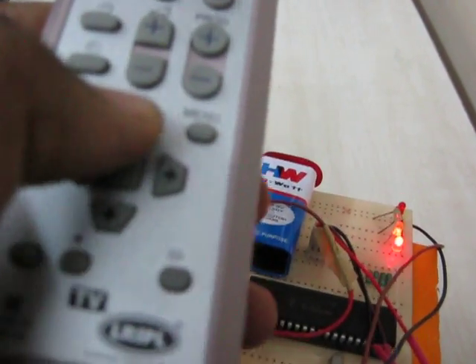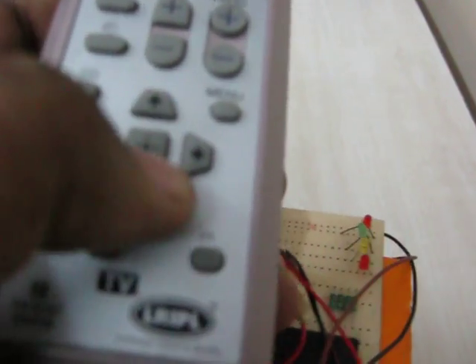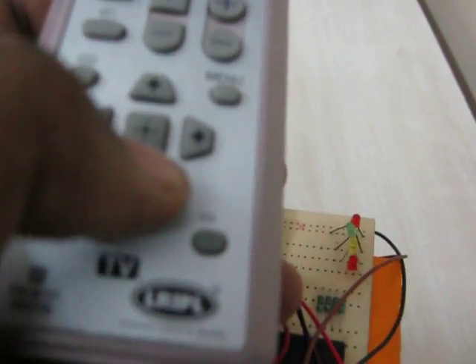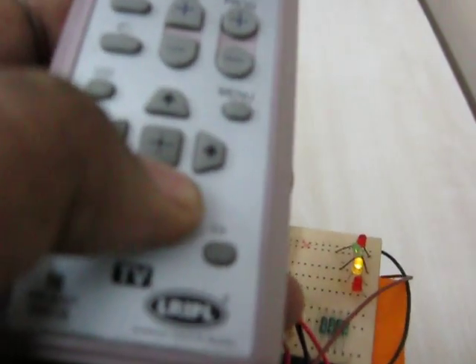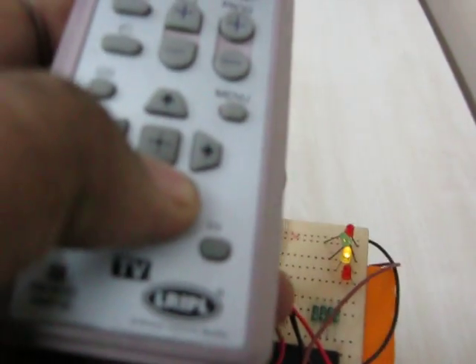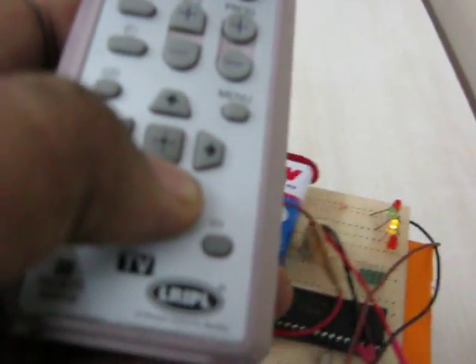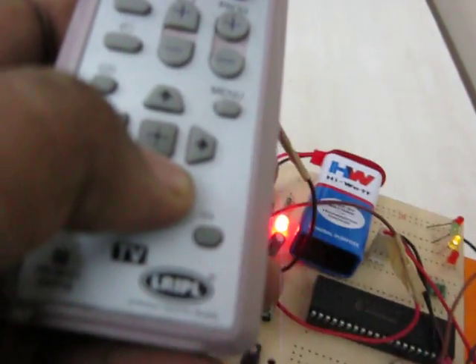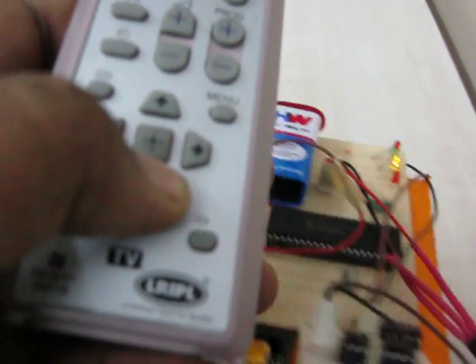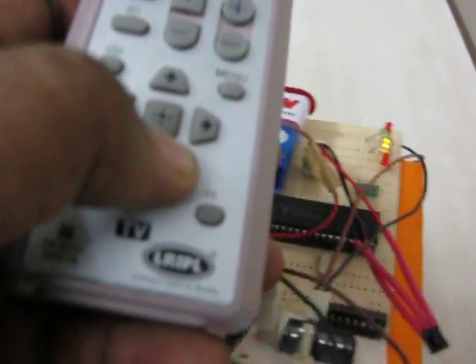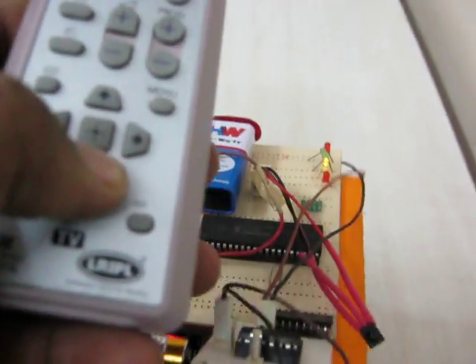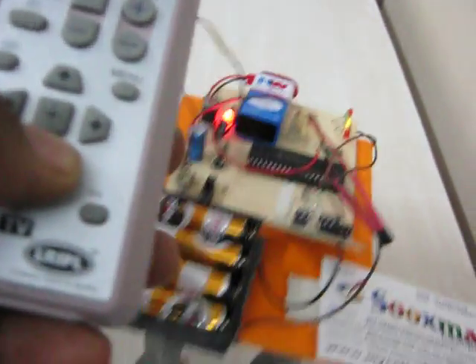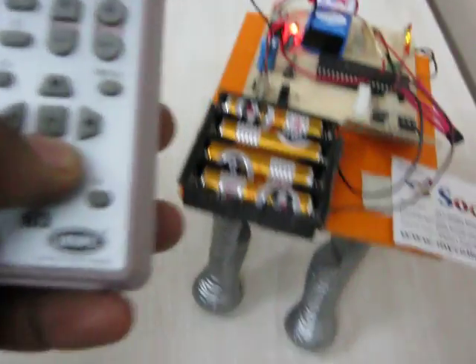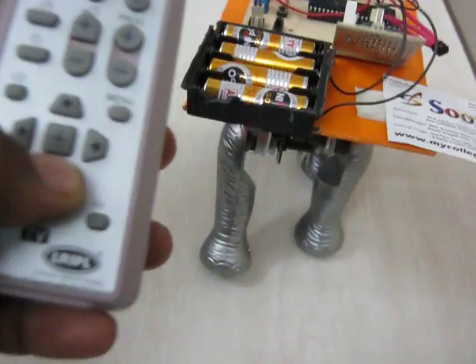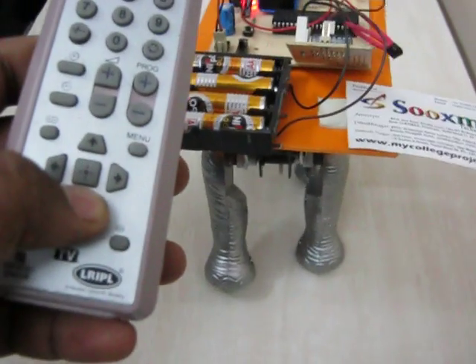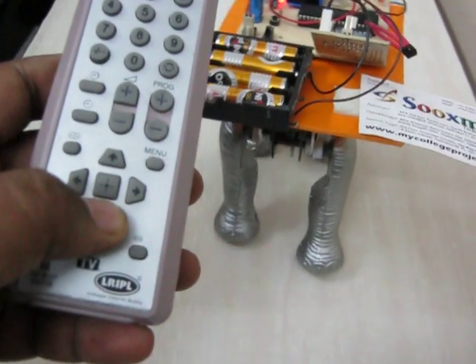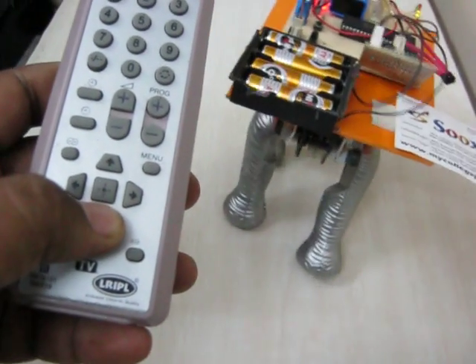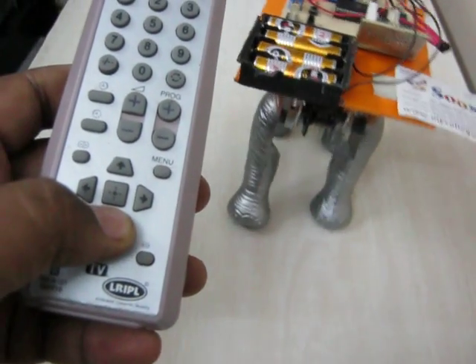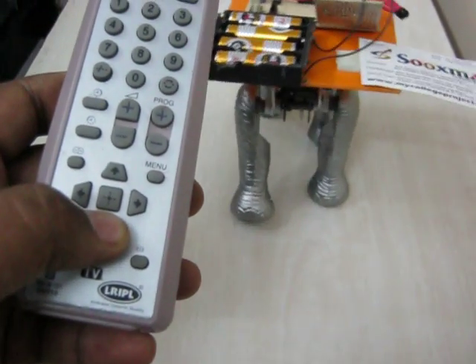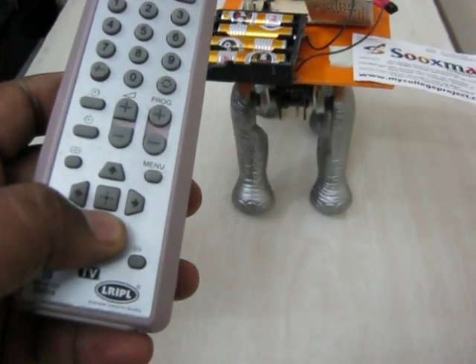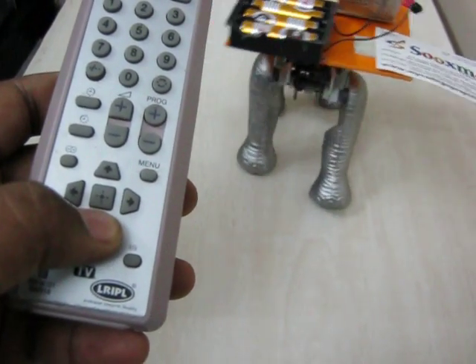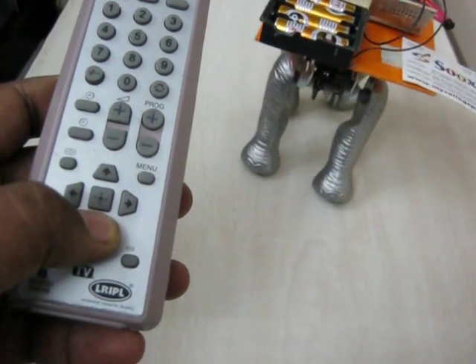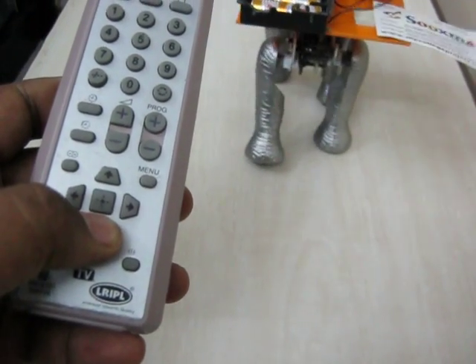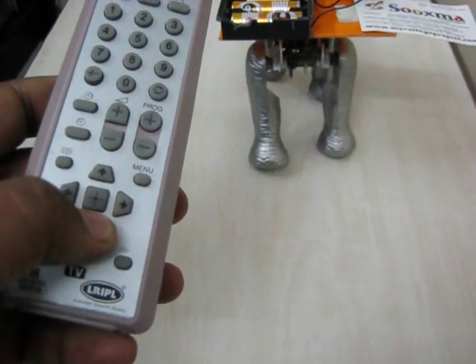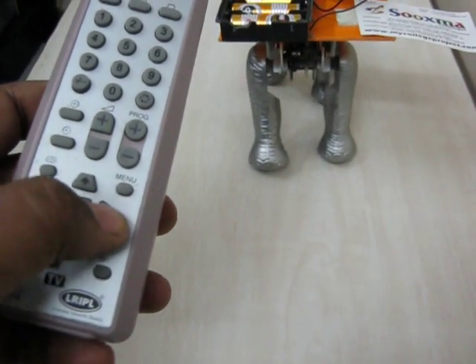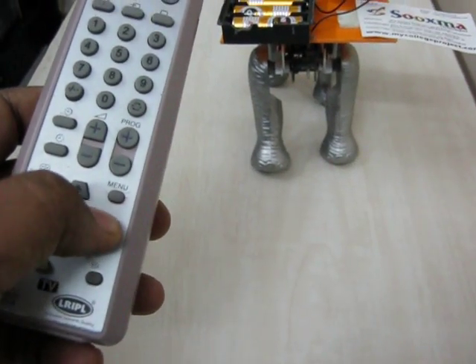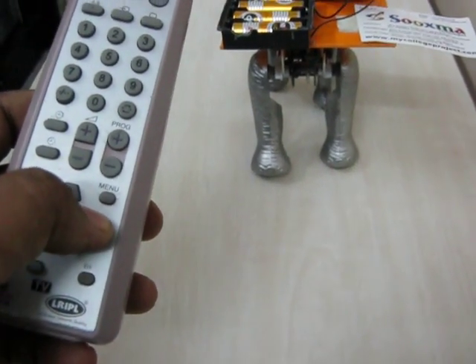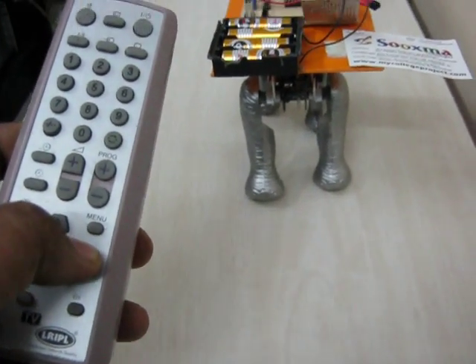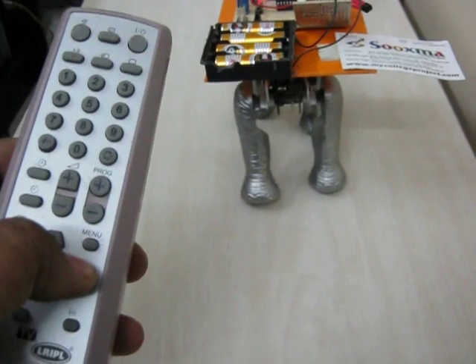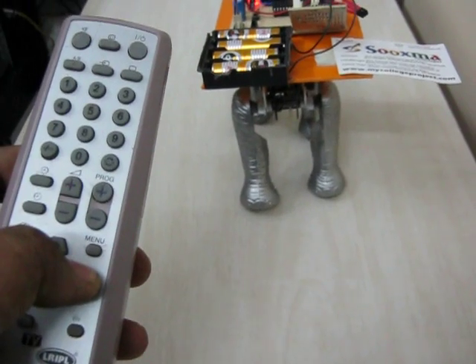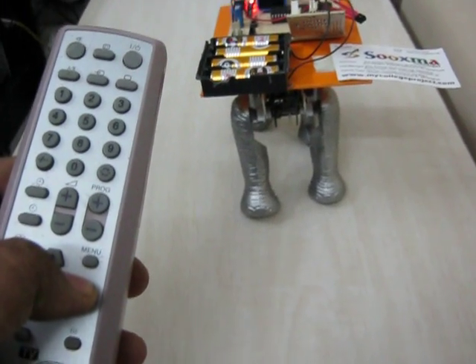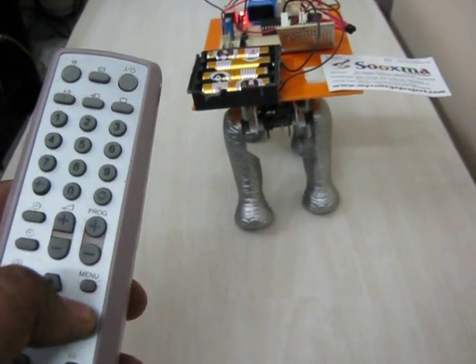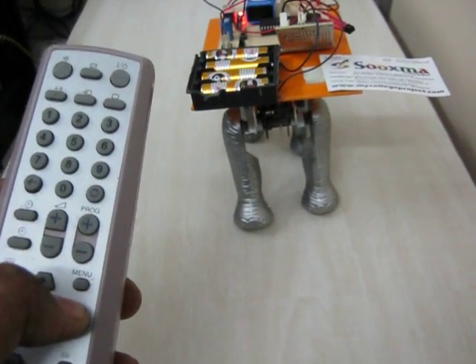From the TV remote, whenever you use a command, the receiver receives the information and from the controller it controls the robot.